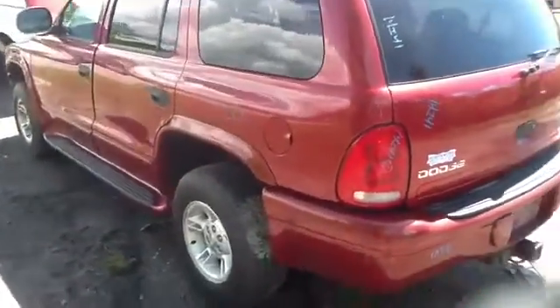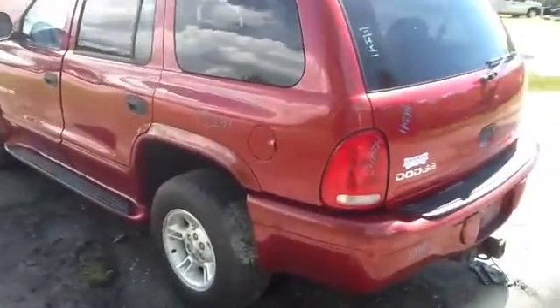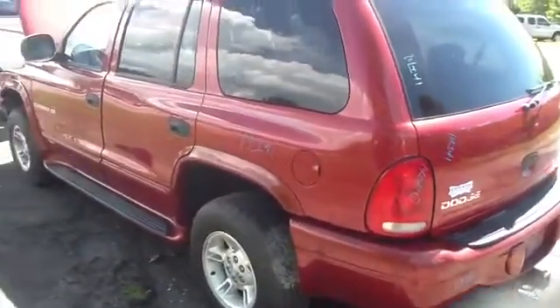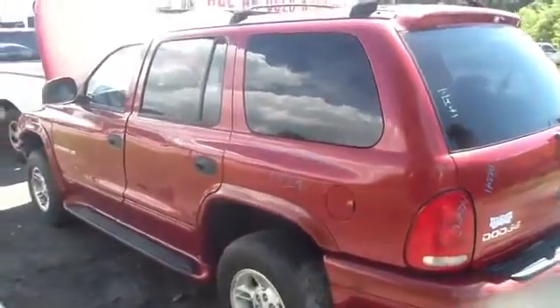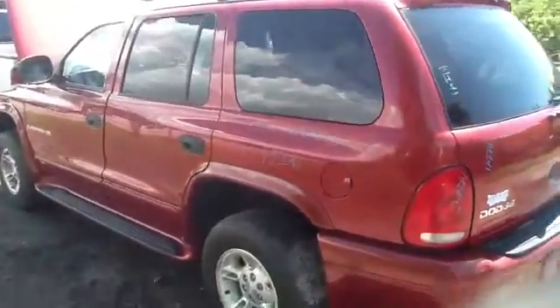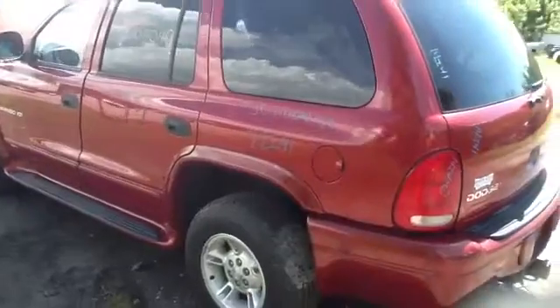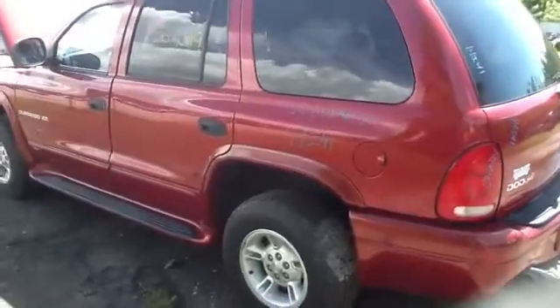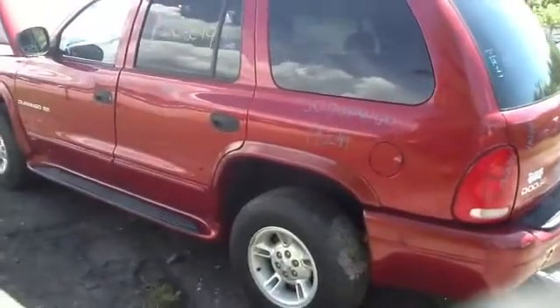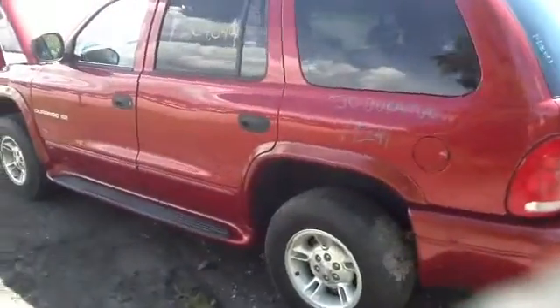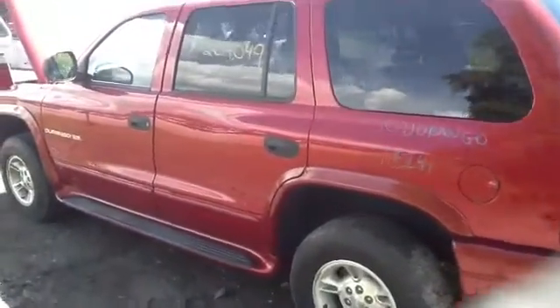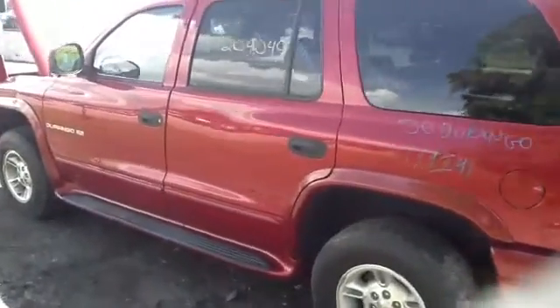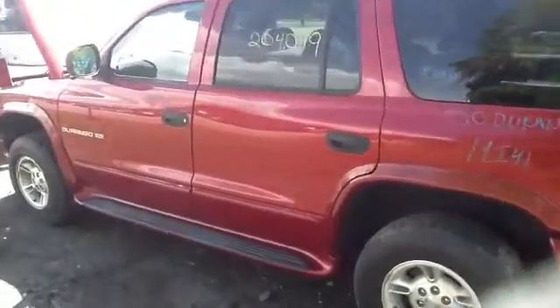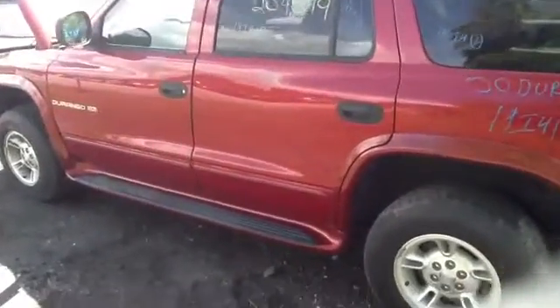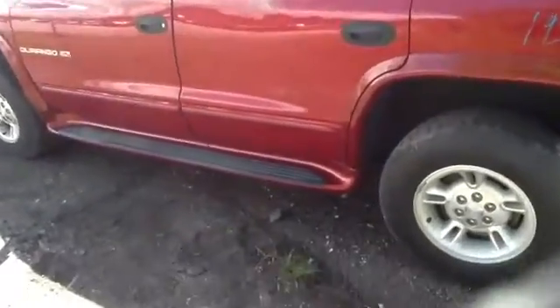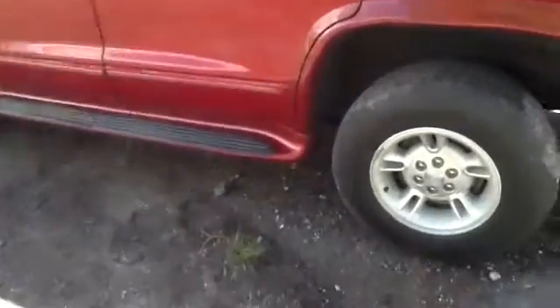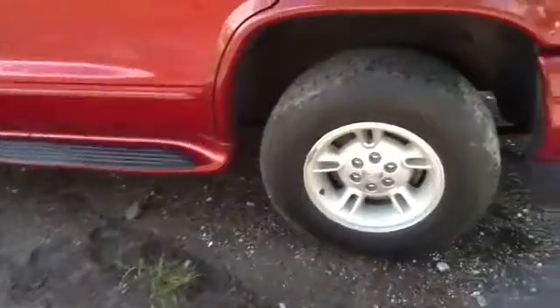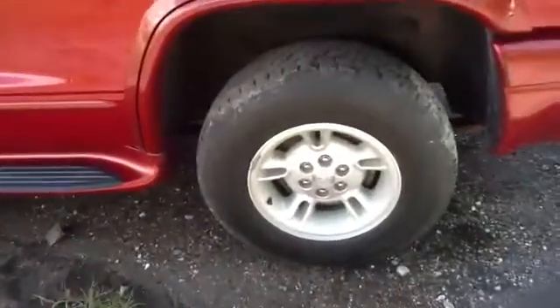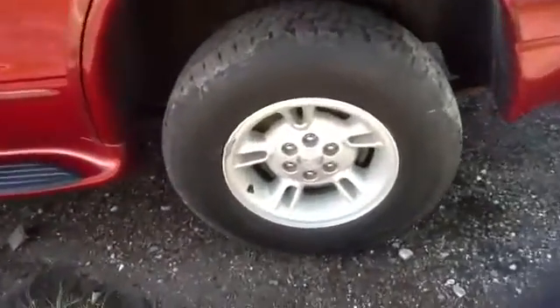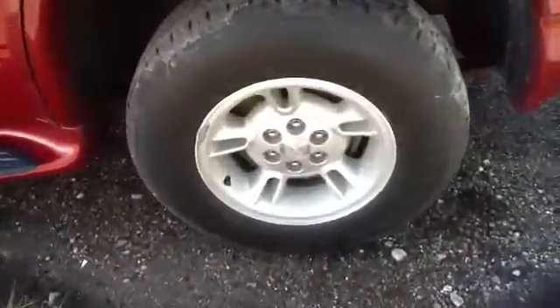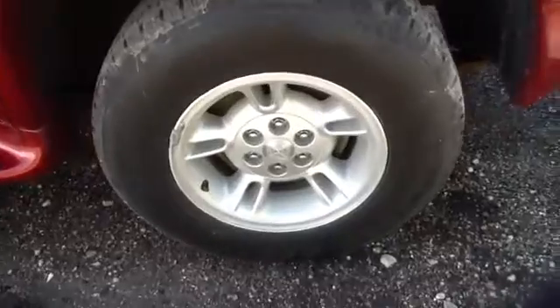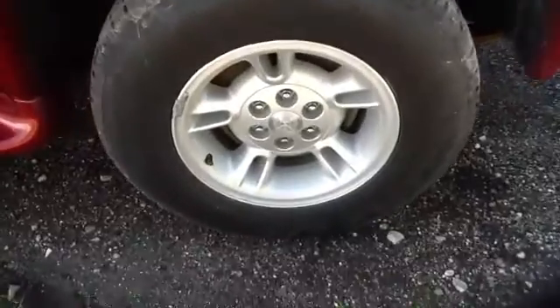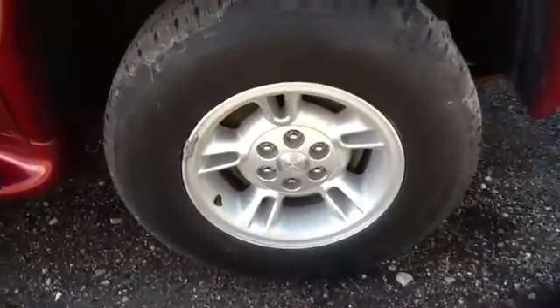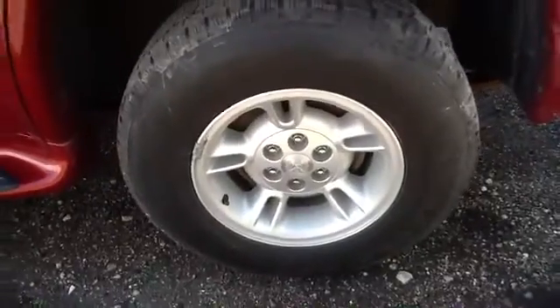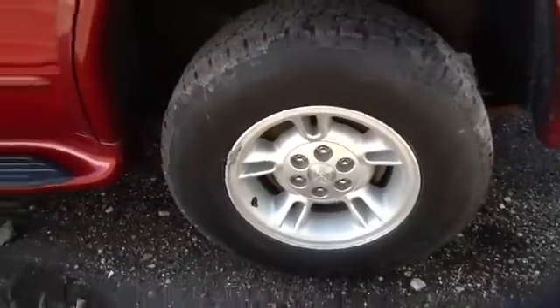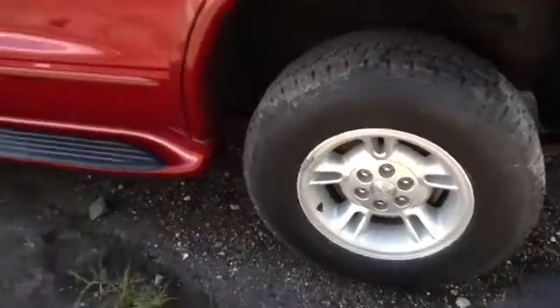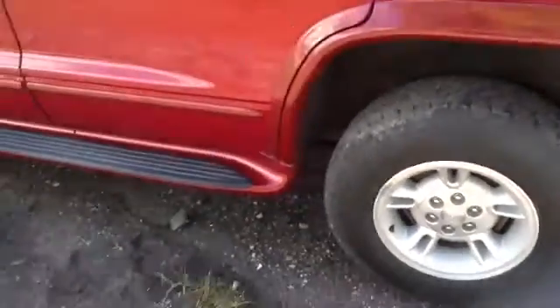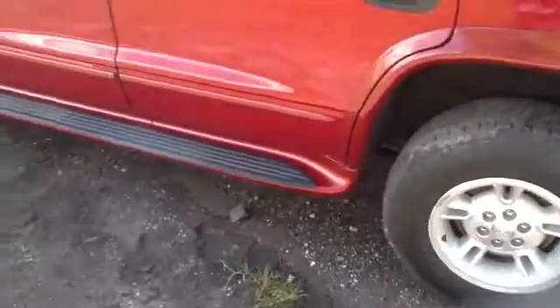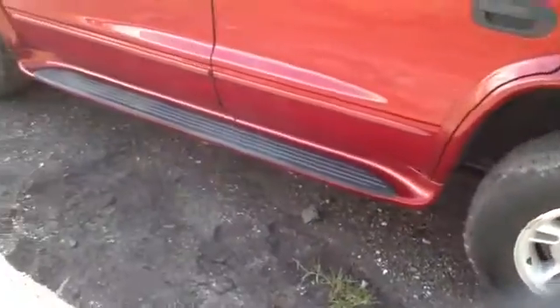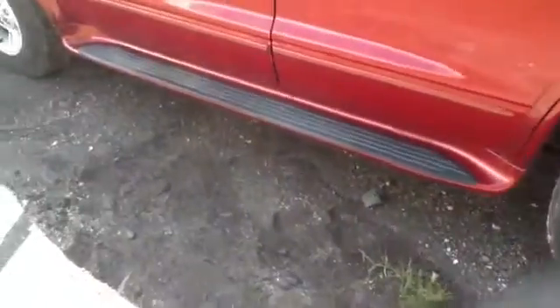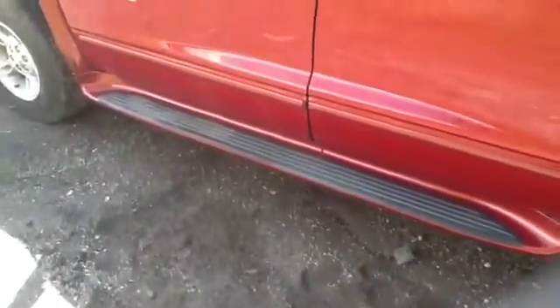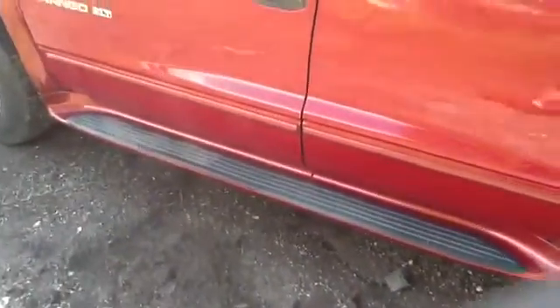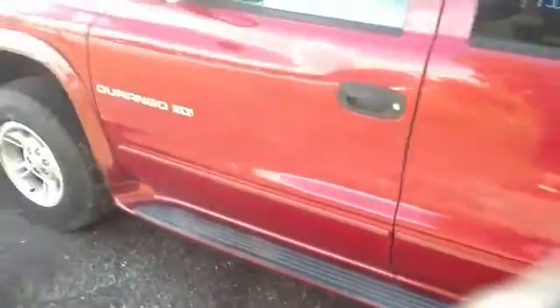On to the driver's side, nice clean quarter panel, front and rear doors. Take another quick peek at those aluminum wheels. This side has the side steps as well.